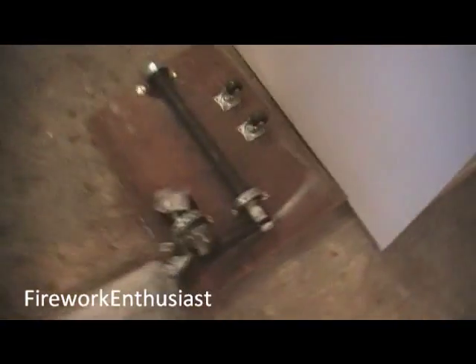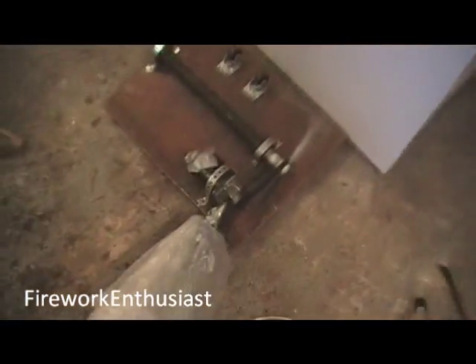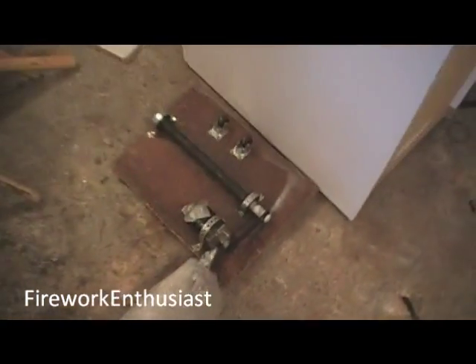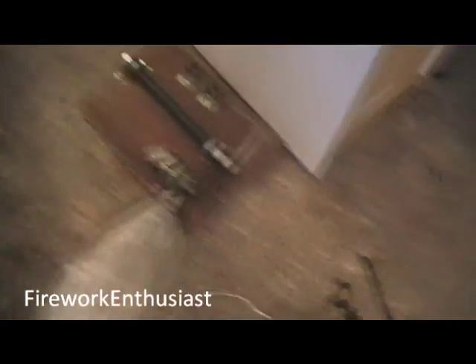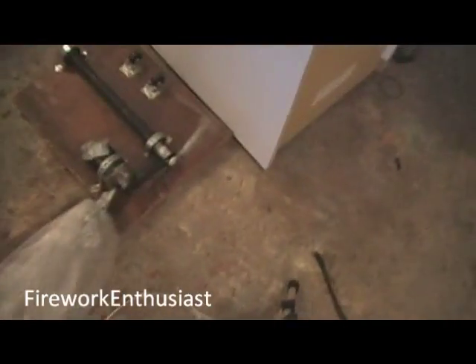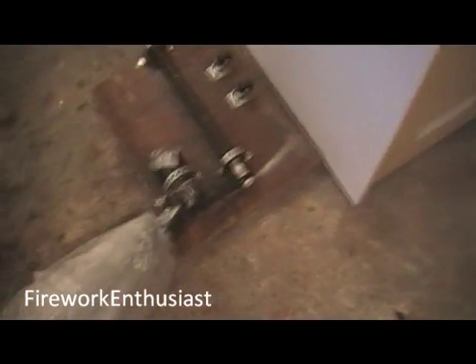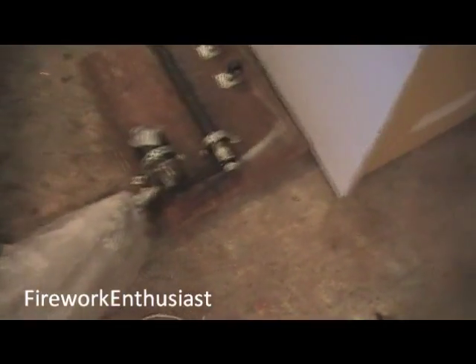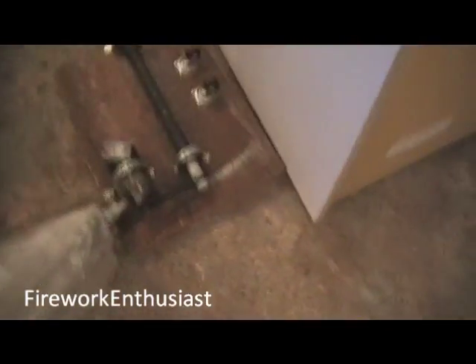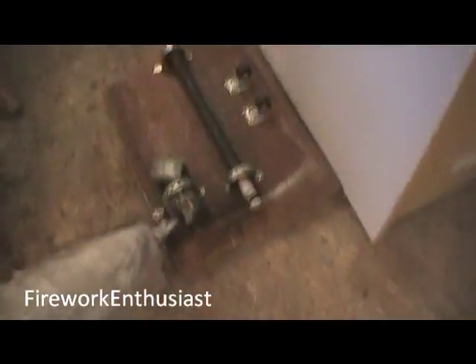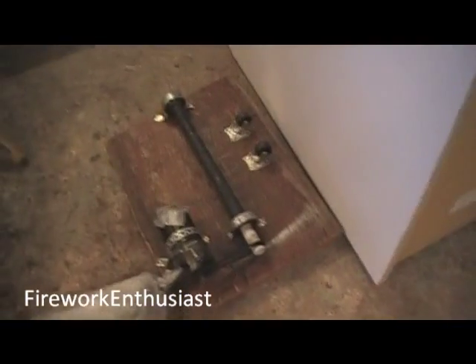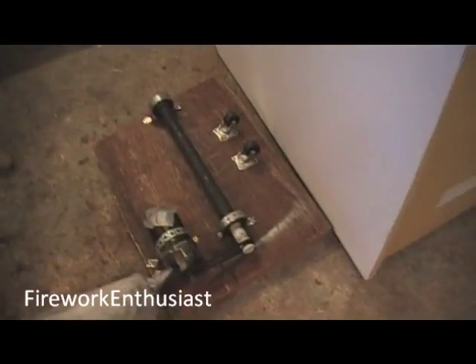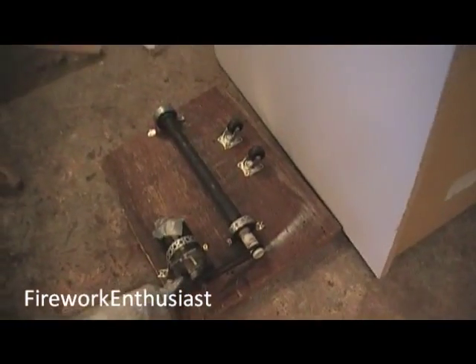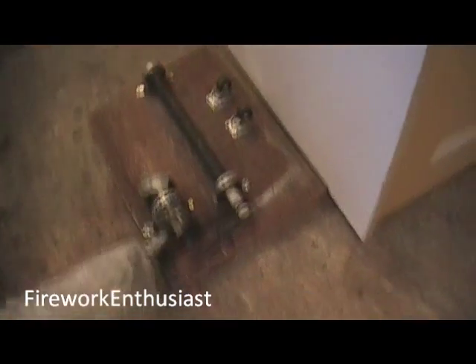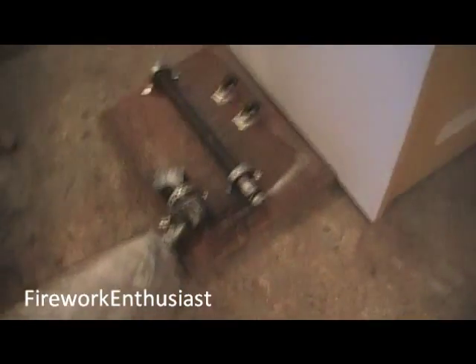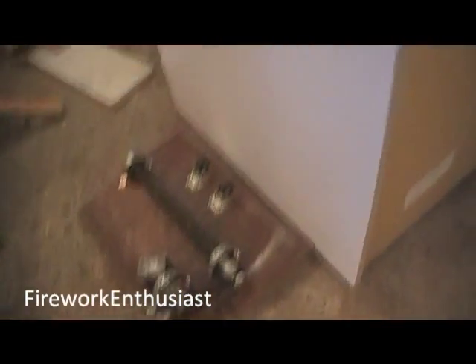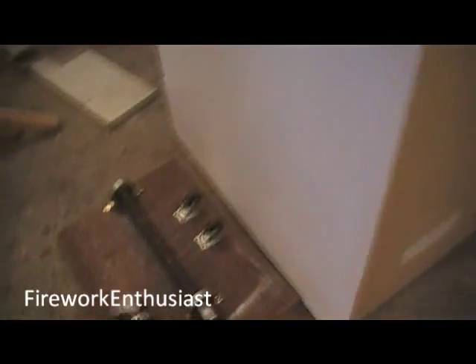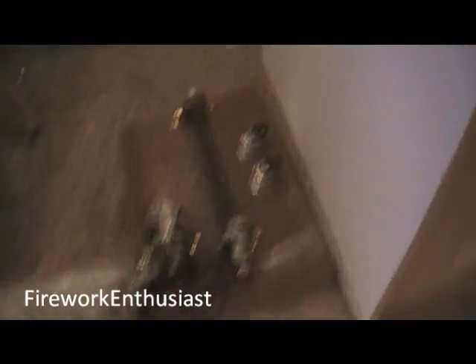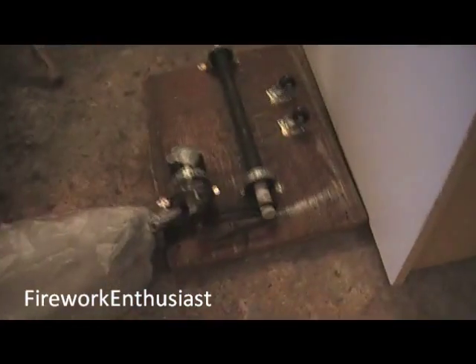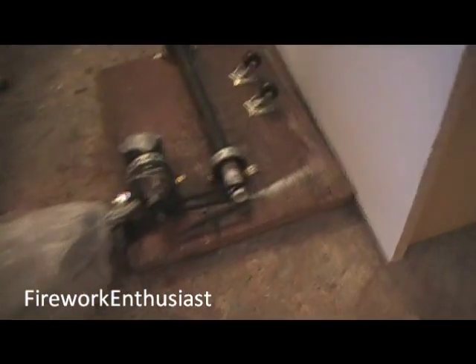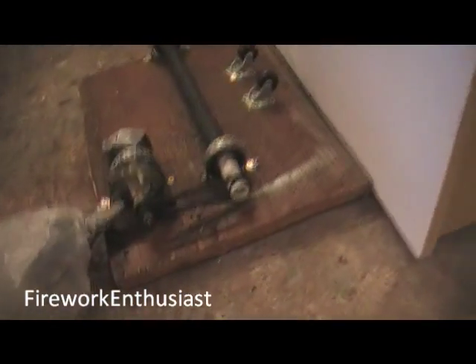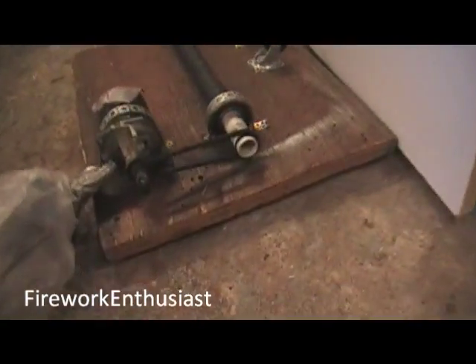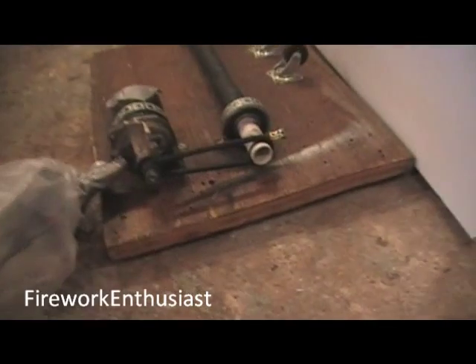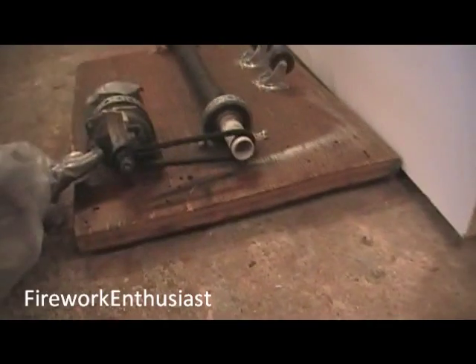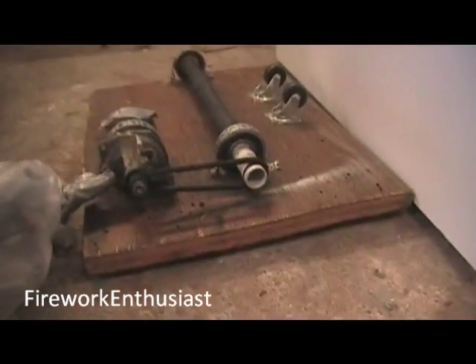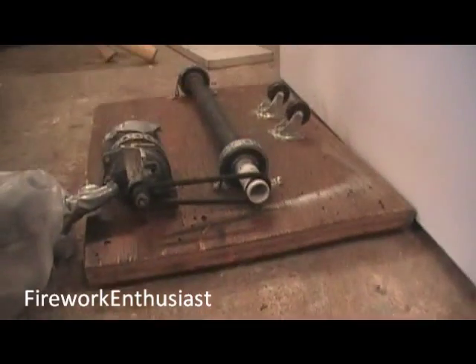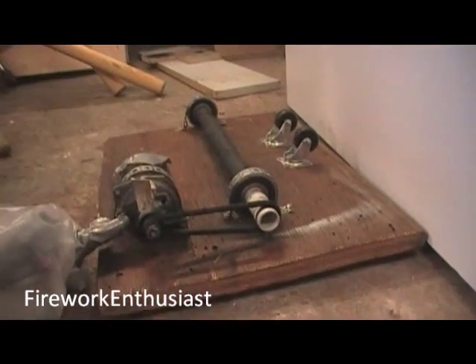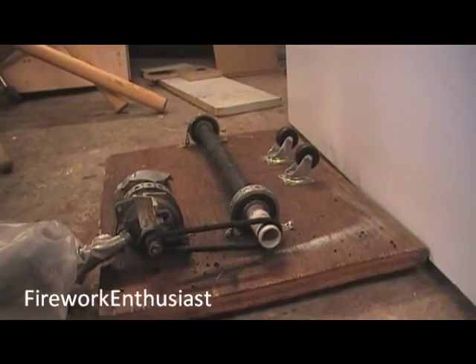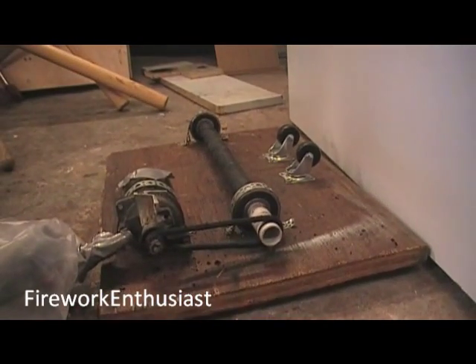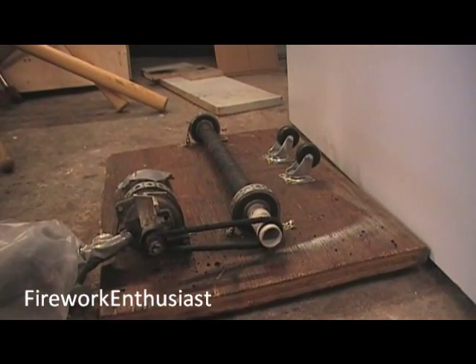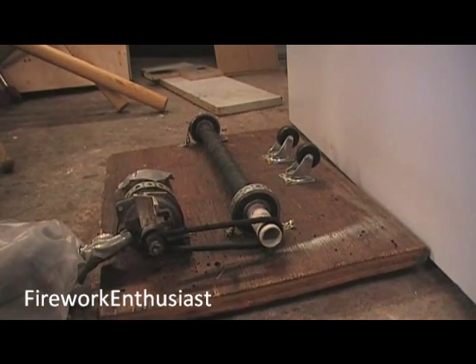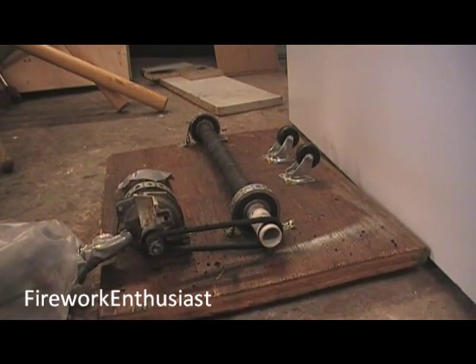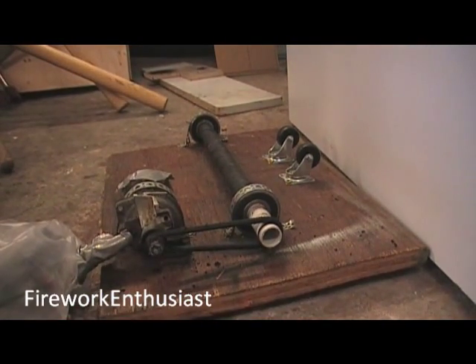I'm just gonna let go of my camera so I can show you my also homemade jar for the mill. I'm just gonna place the camera in my stand here and go get the jar.